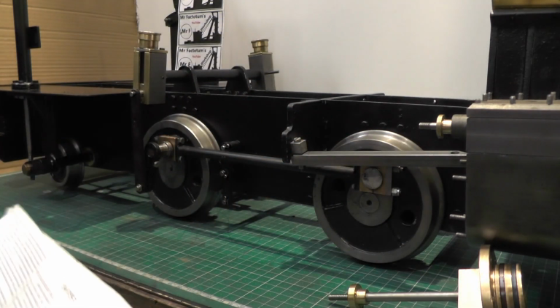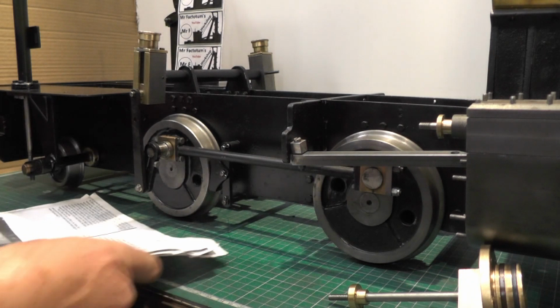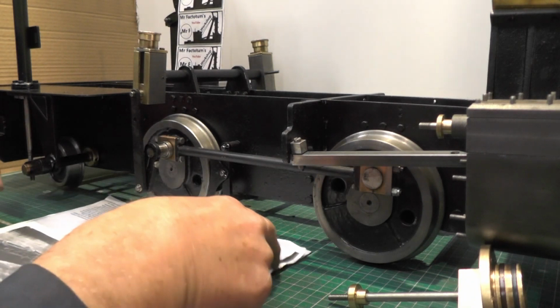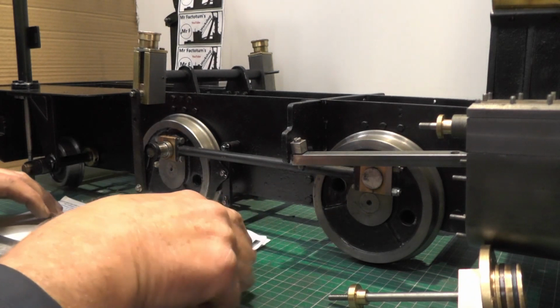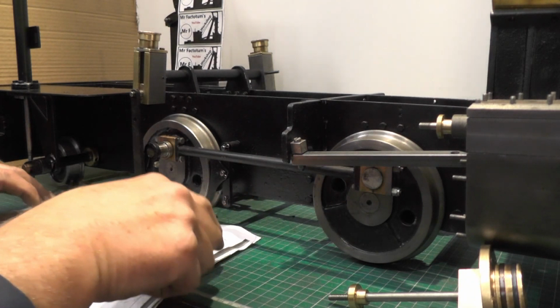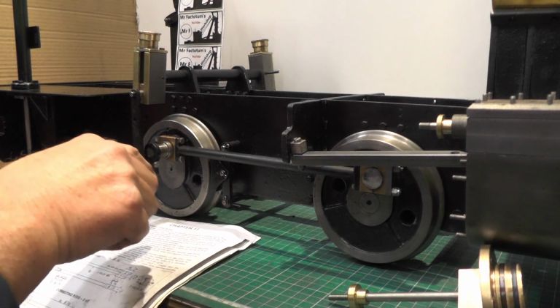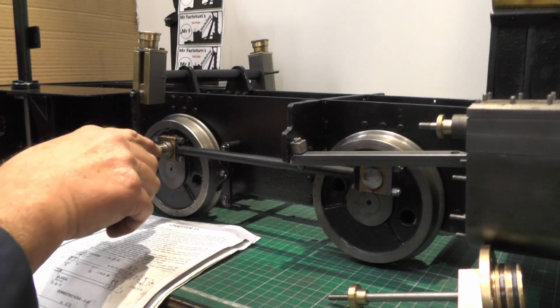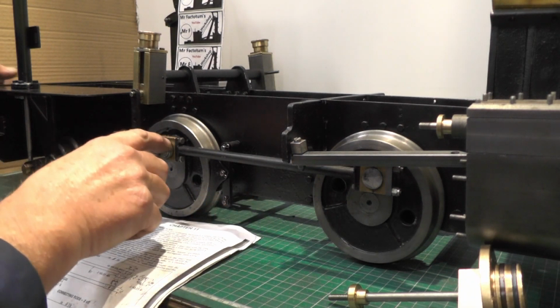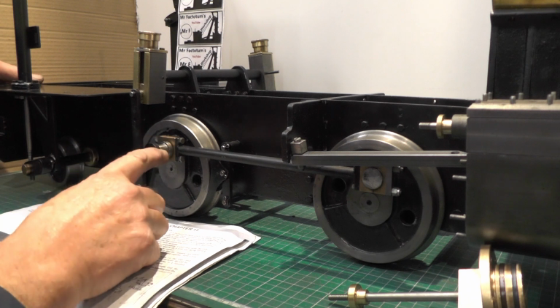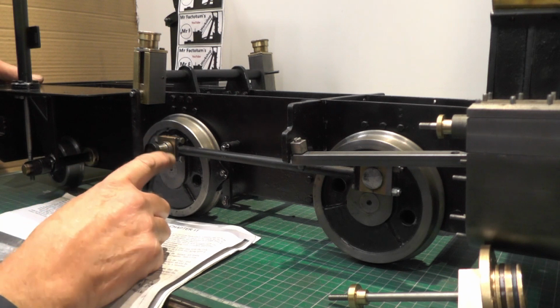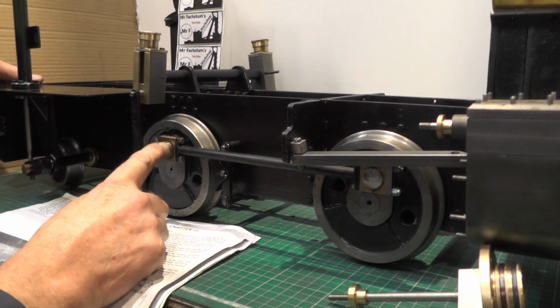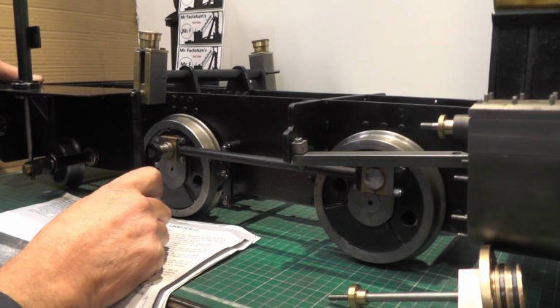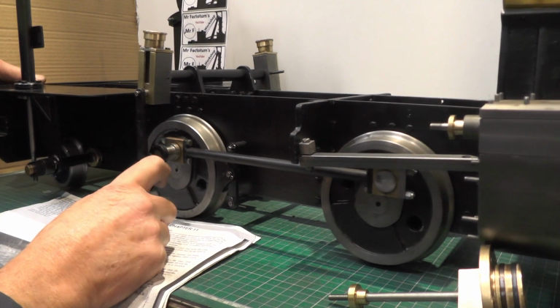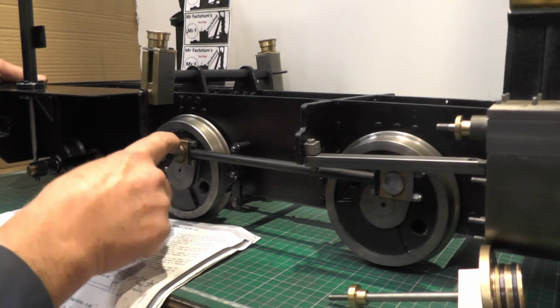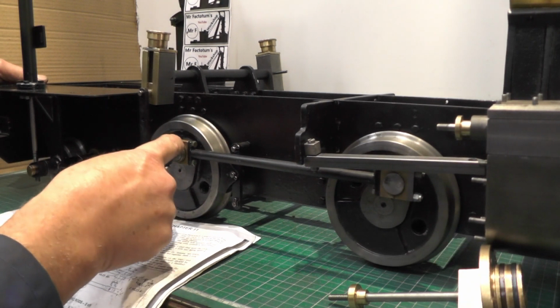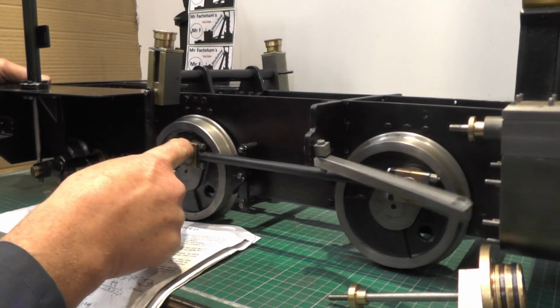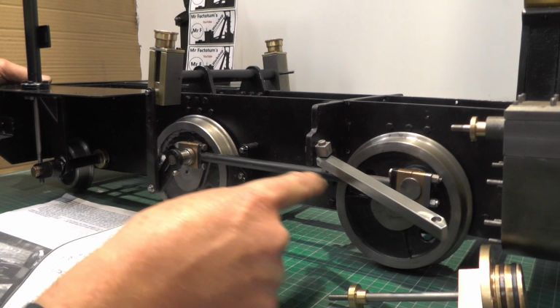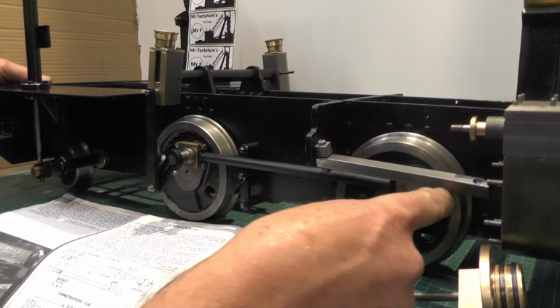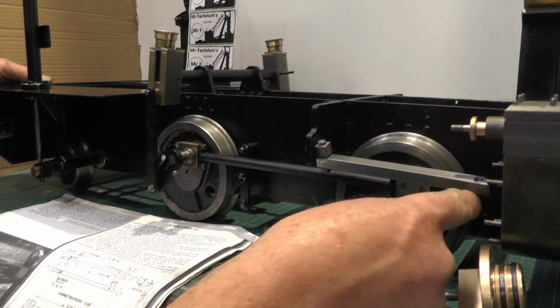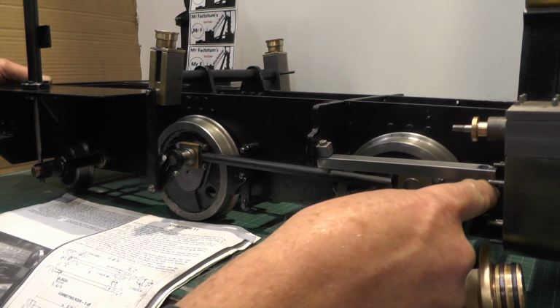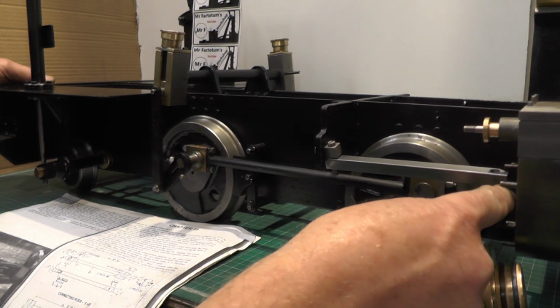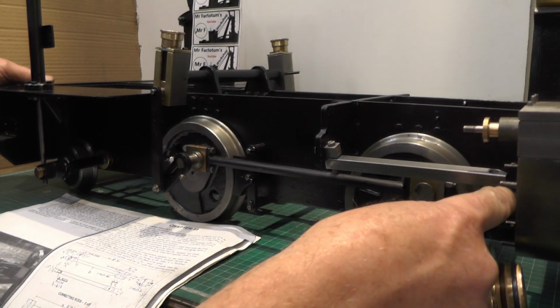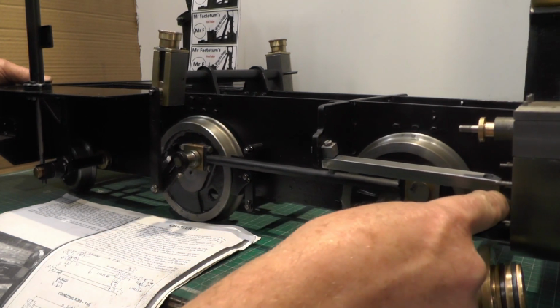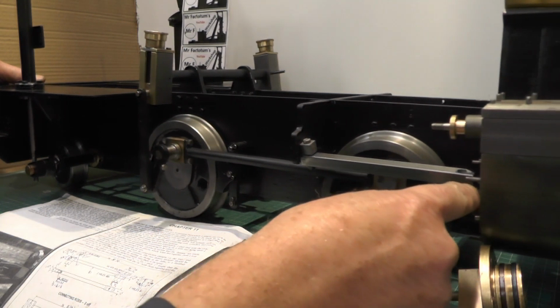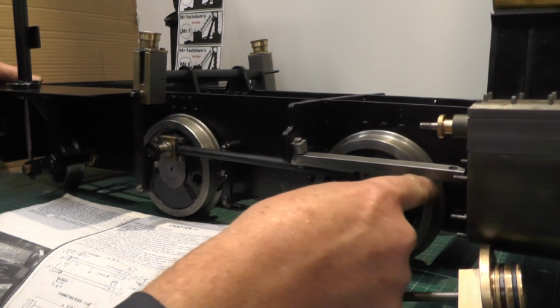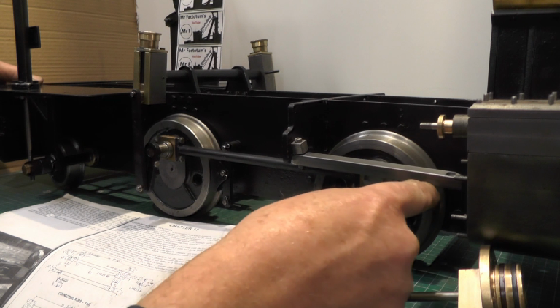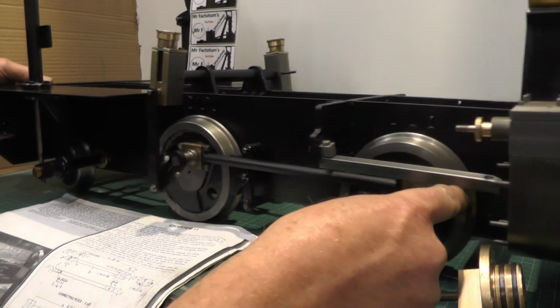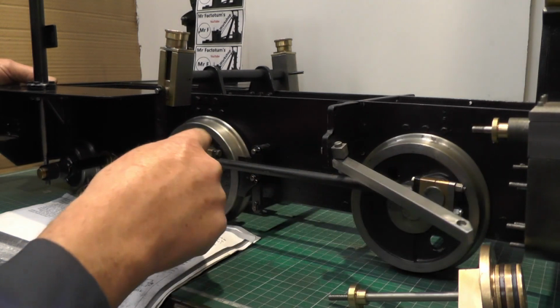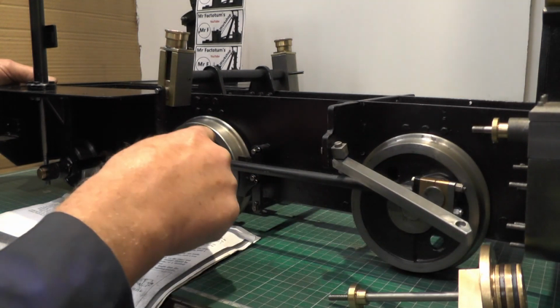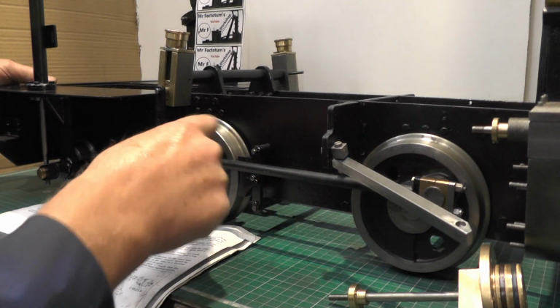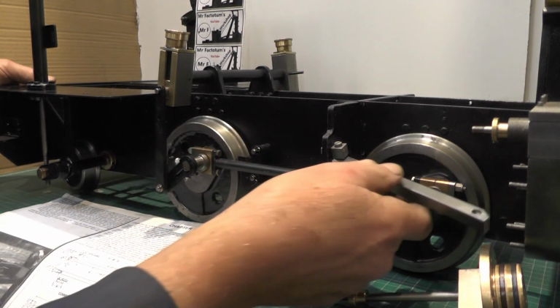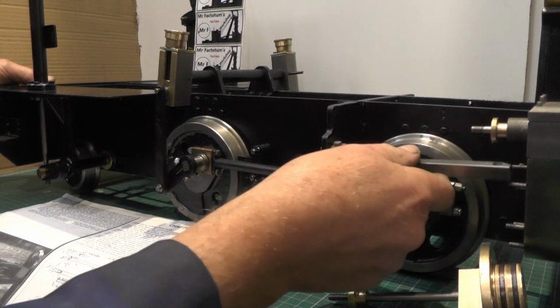So when the drive wheels are turning, the connecting rod's going to push the piston in and out on this crank.